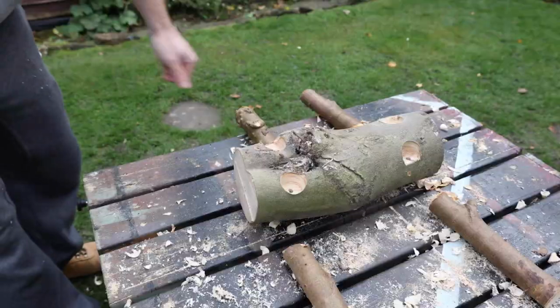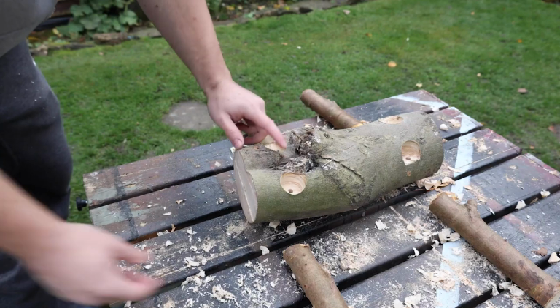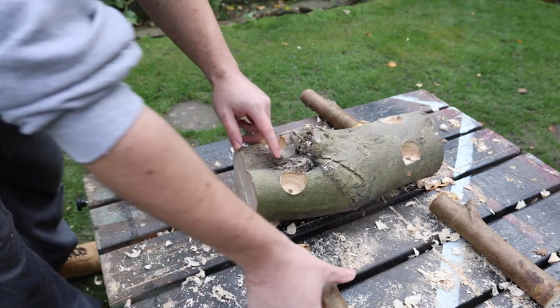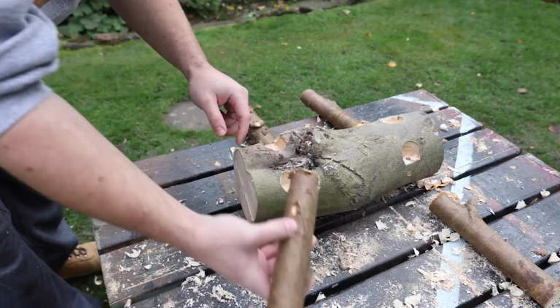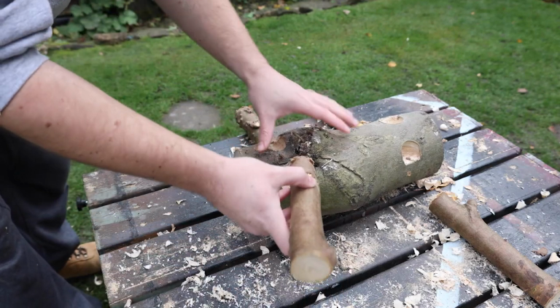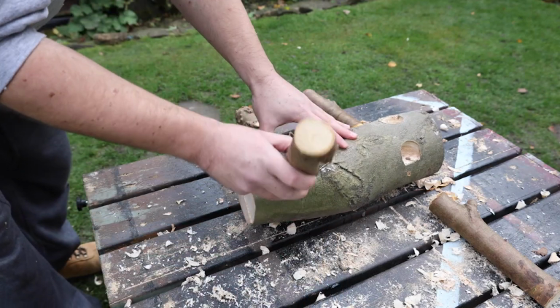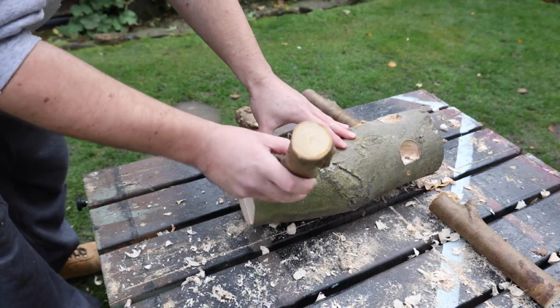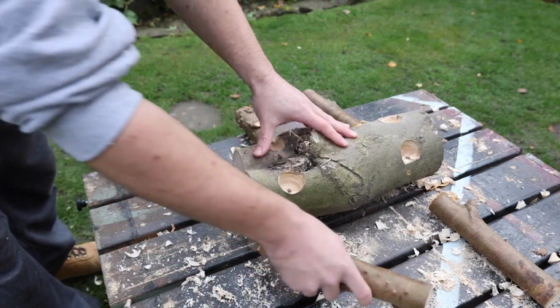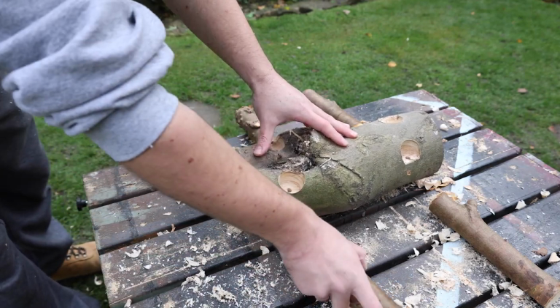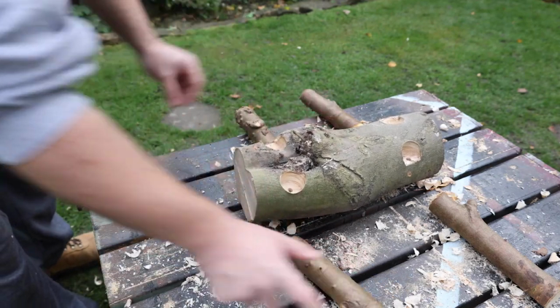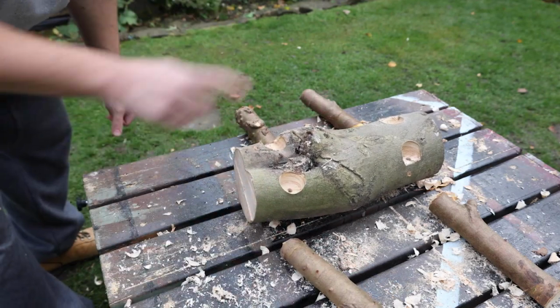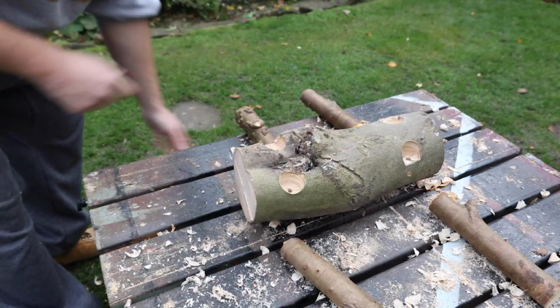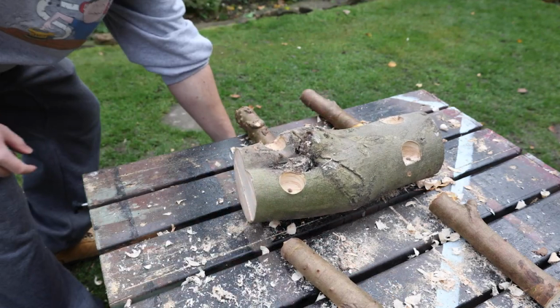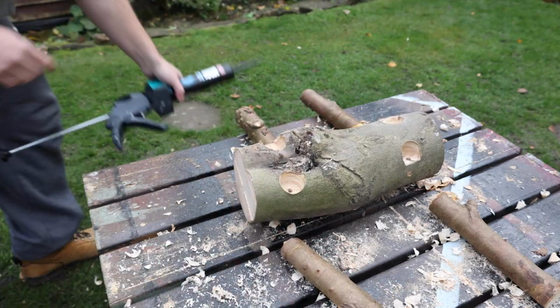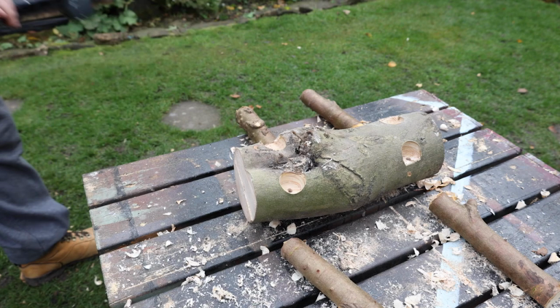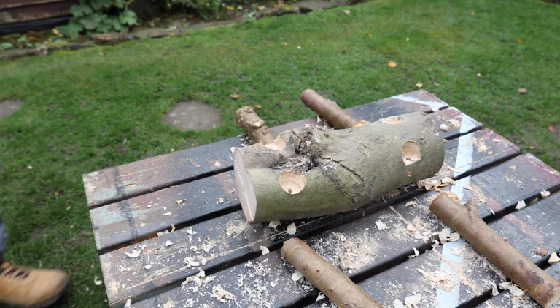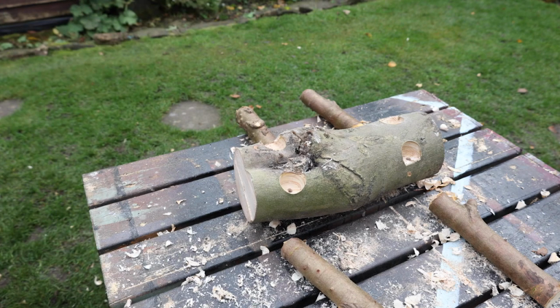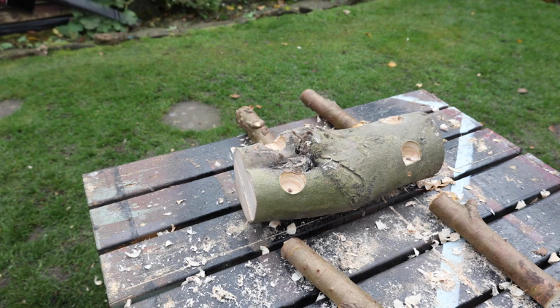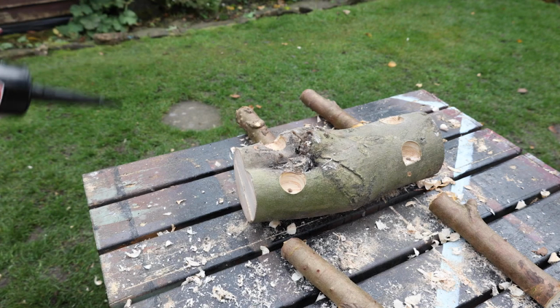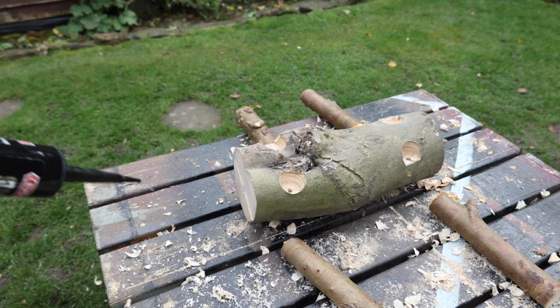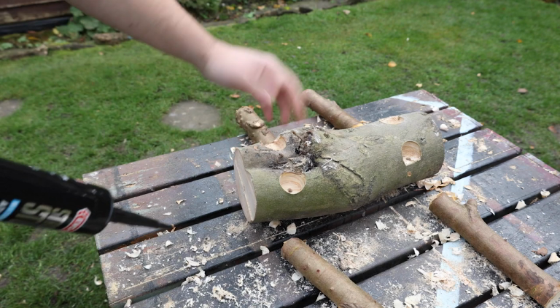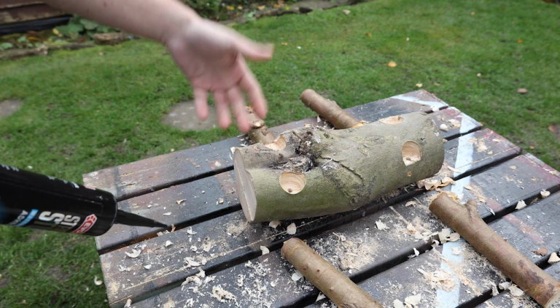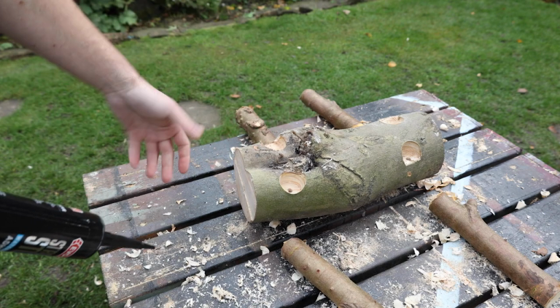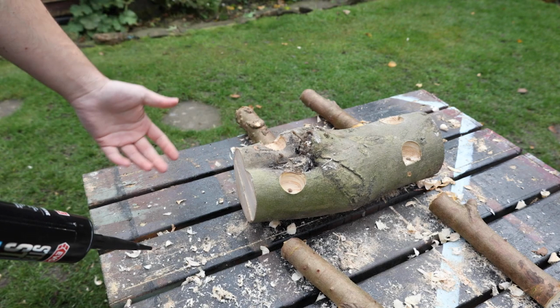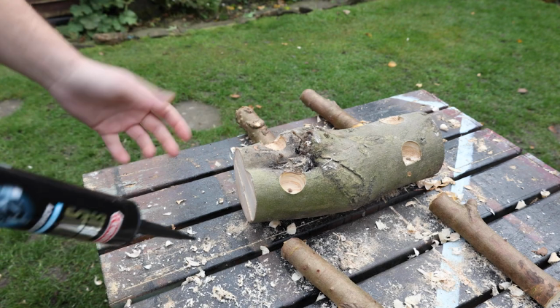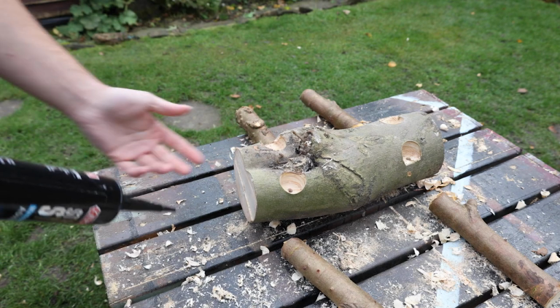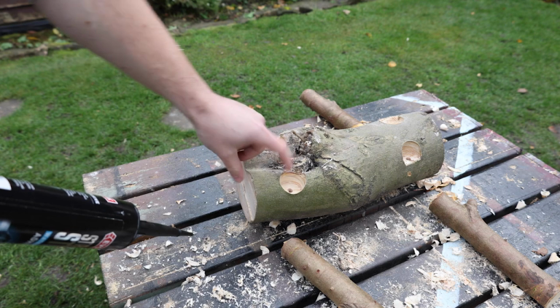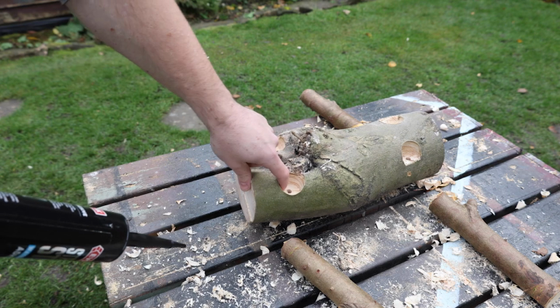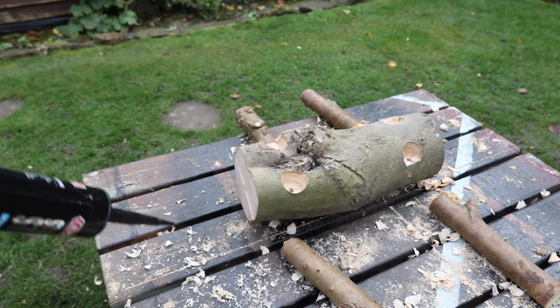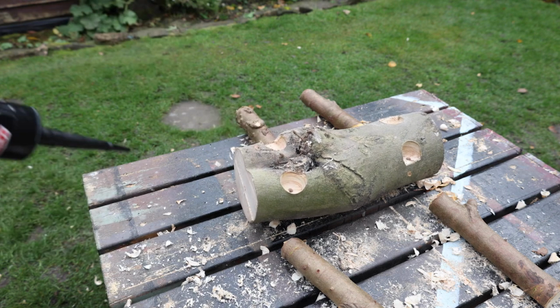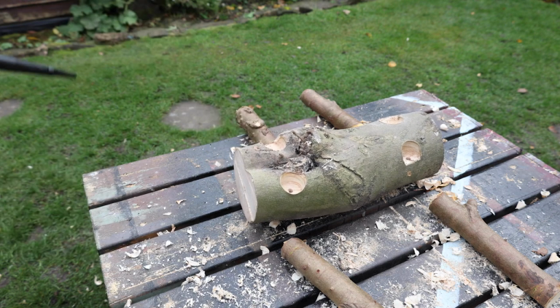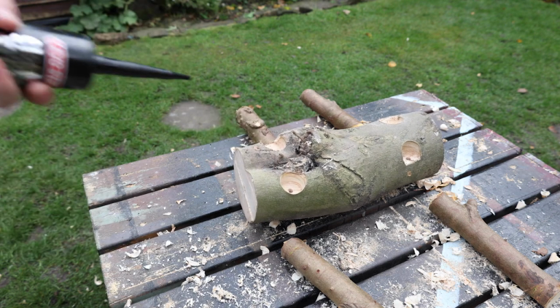Now that I've got all the legs to a point where they'll fit into the holes I've drilled, I'm going to stick them in place using construction adhesive. The adhesive I'm using works indoor and outdoor, so it'll still stick even if there's a bit of moisture left in the wood.